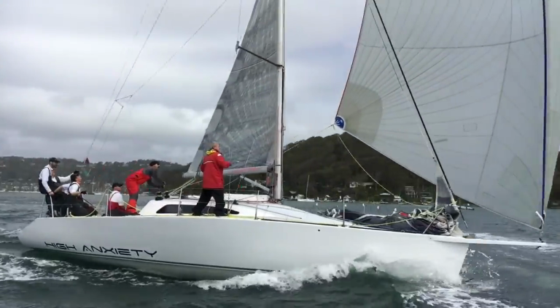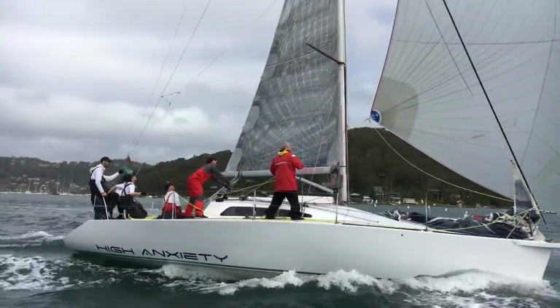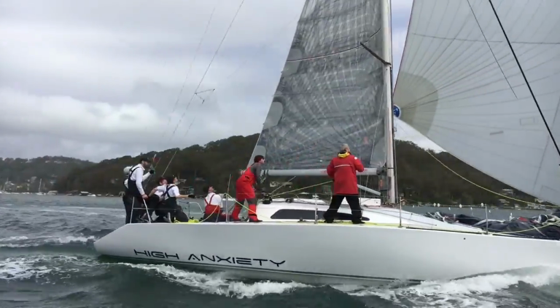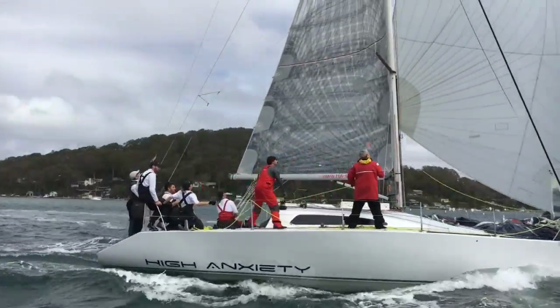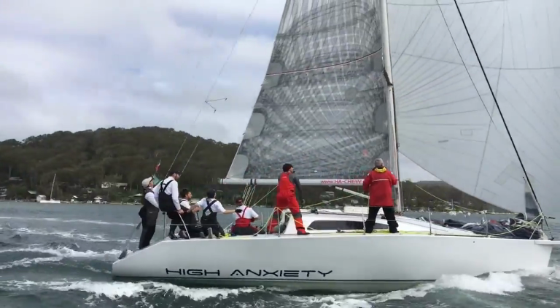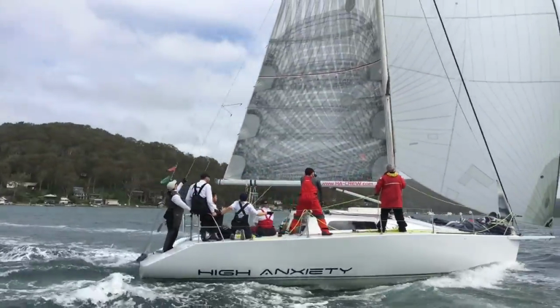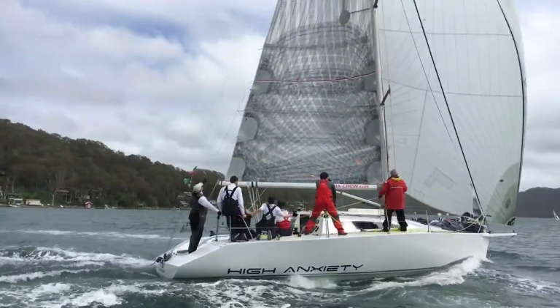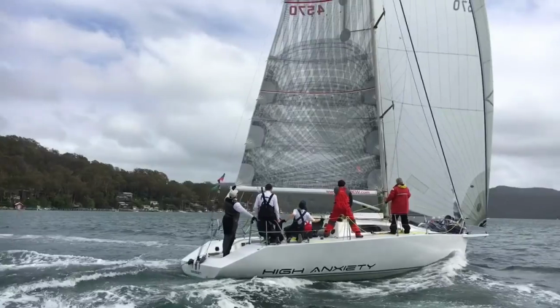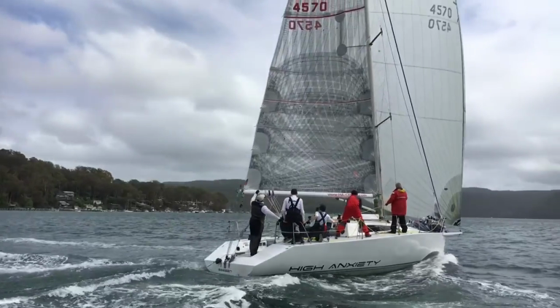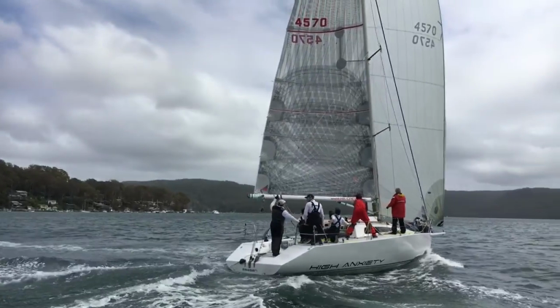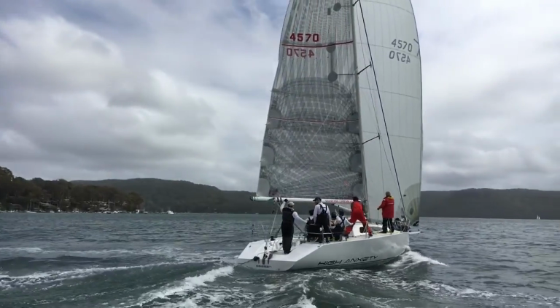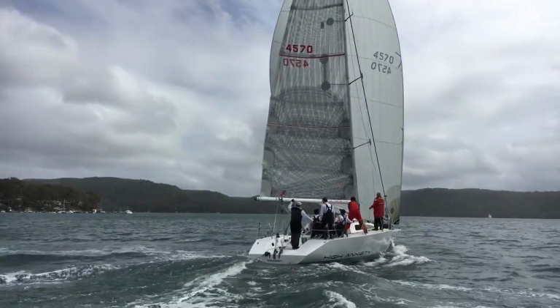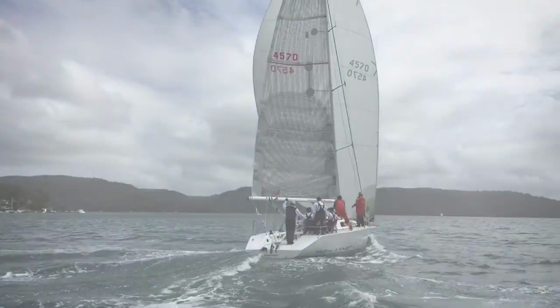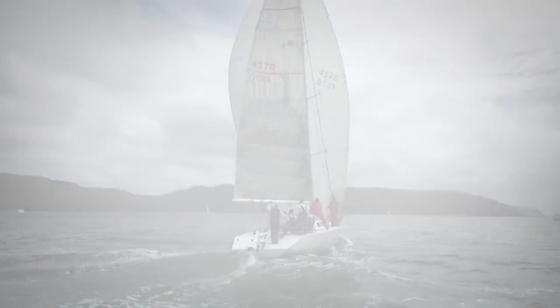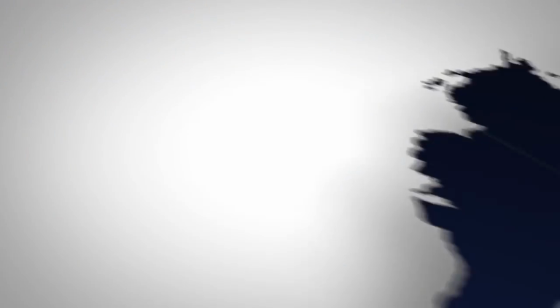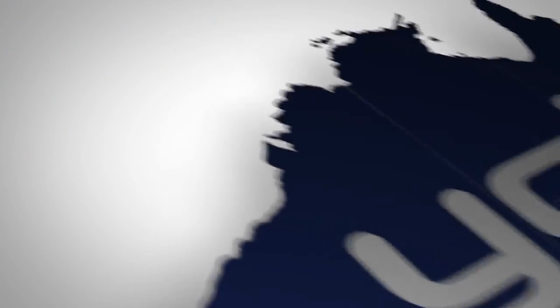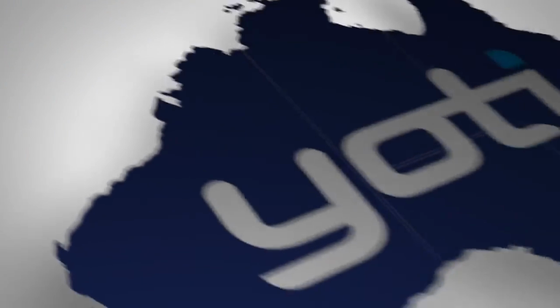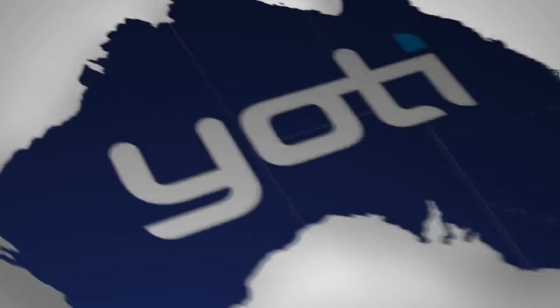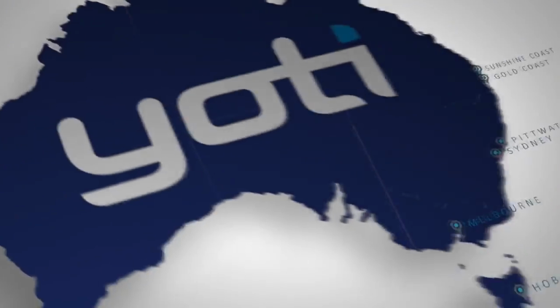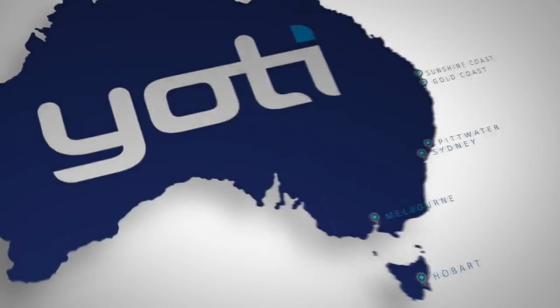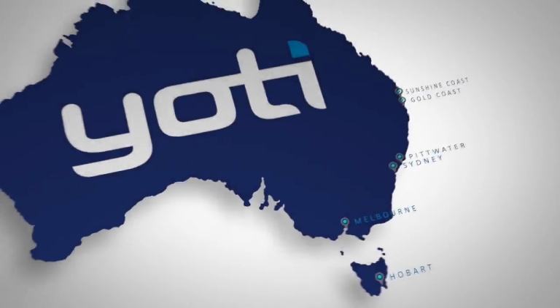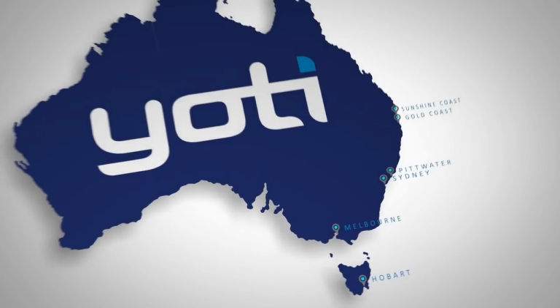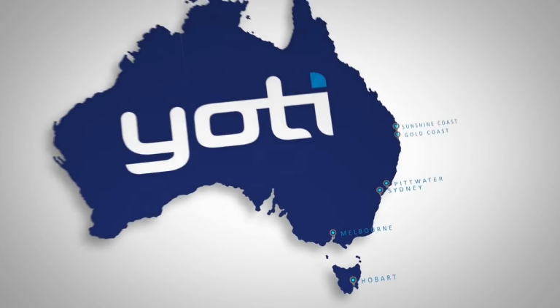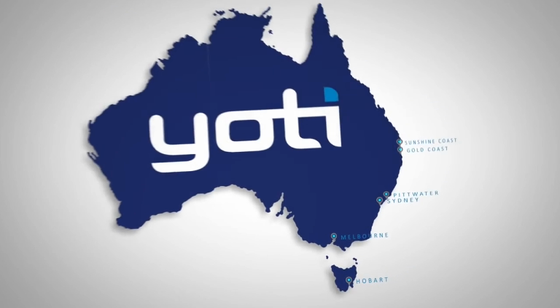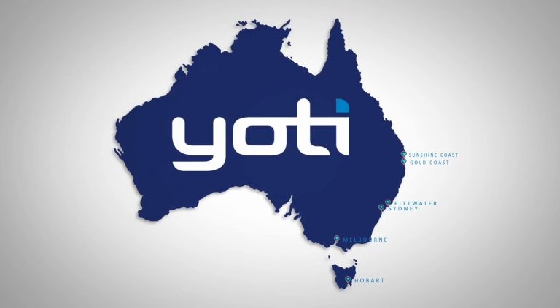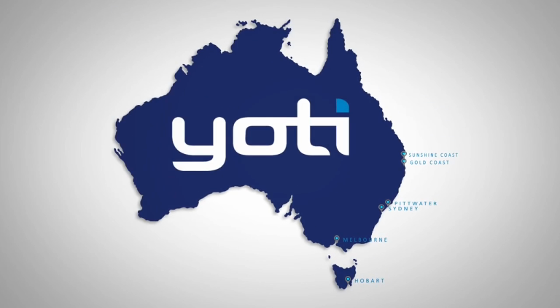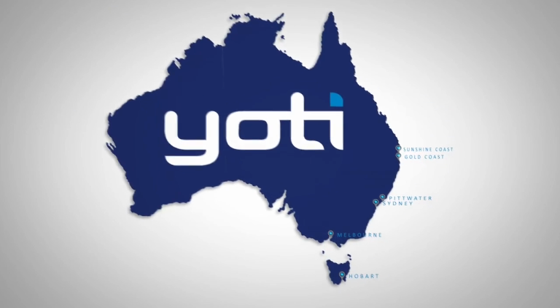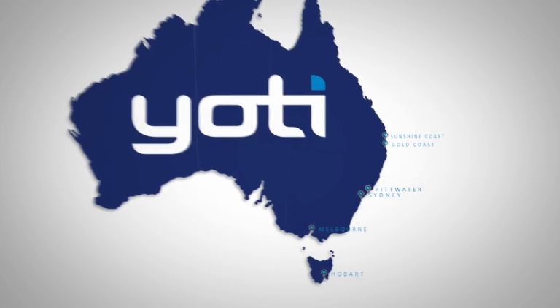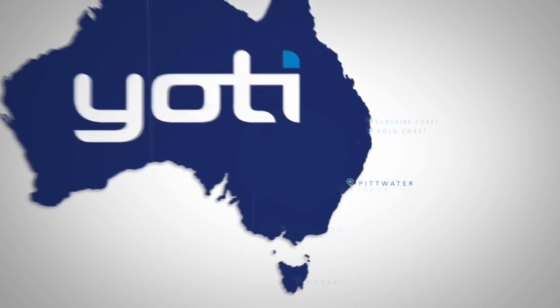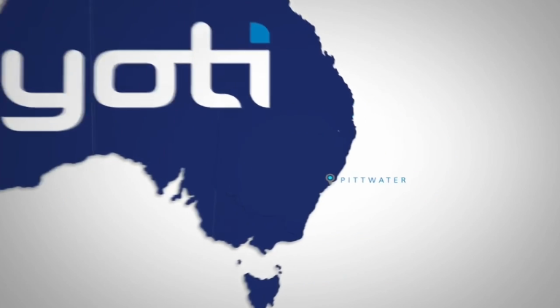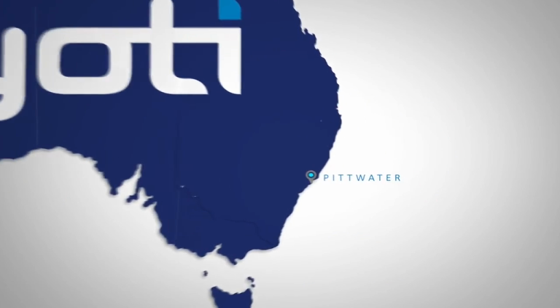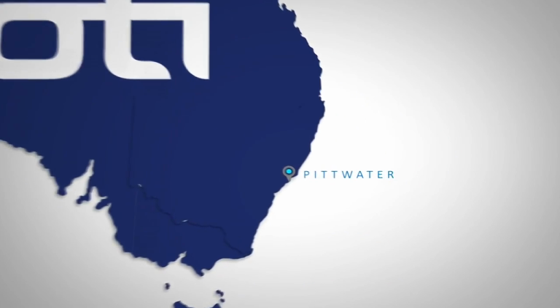Thanks for taking a look at High Anxiety with Yachty today. This modified Elliot 10.5 — do get in contact with us for full details, full inventory, and to arrange inspection on Pitwater. Thanks again.